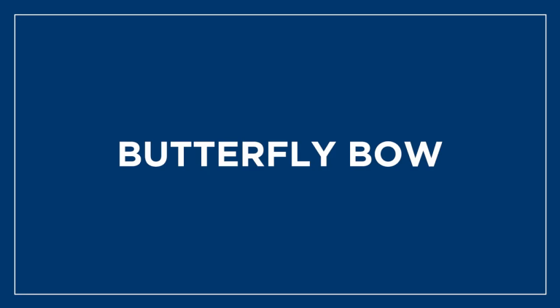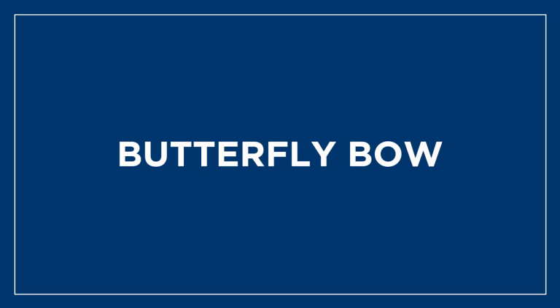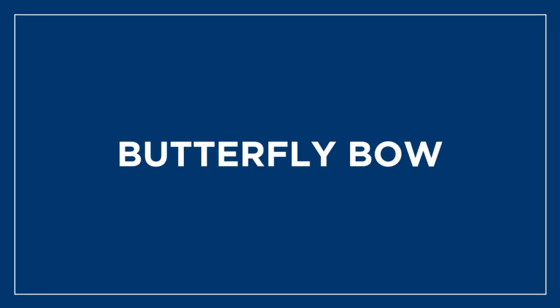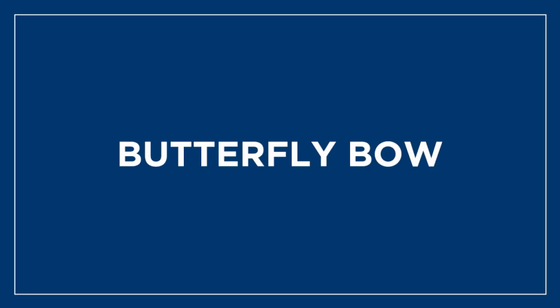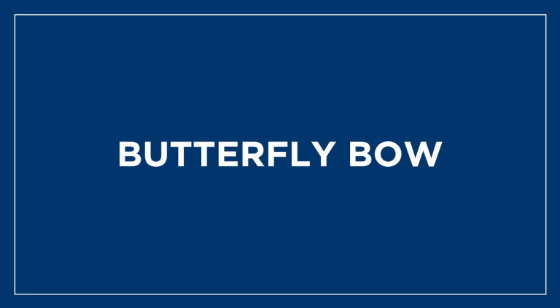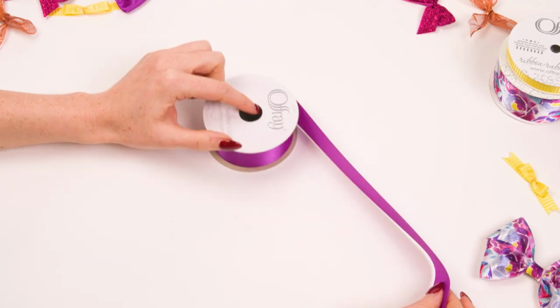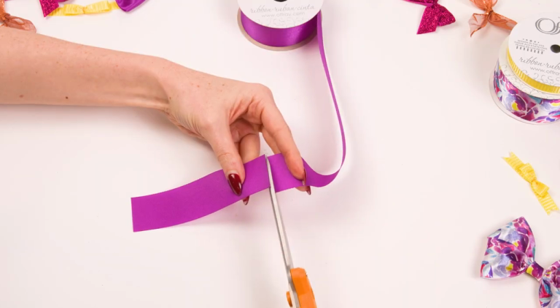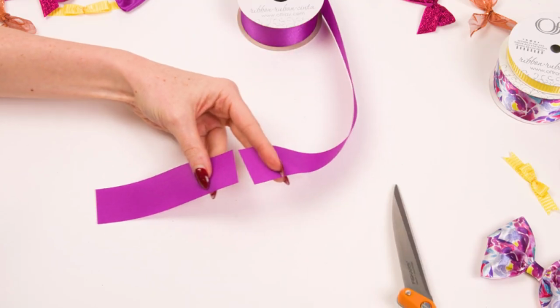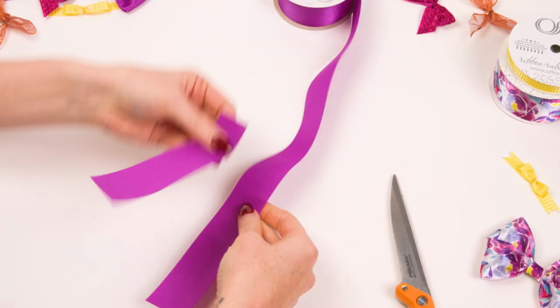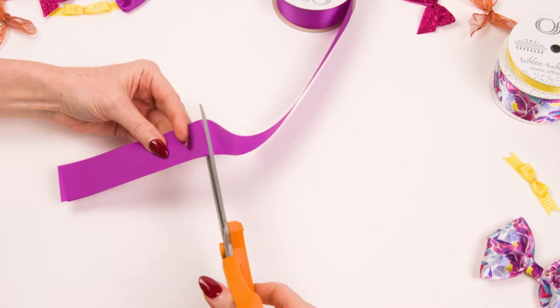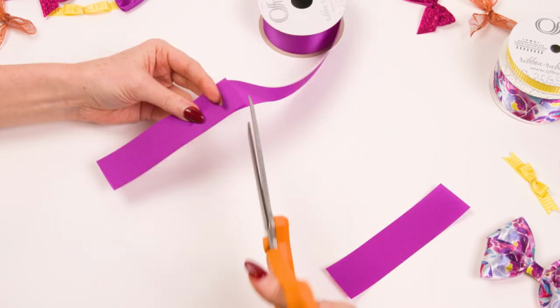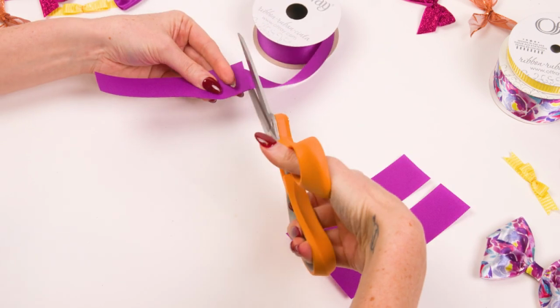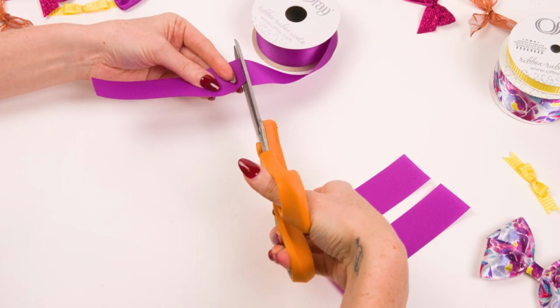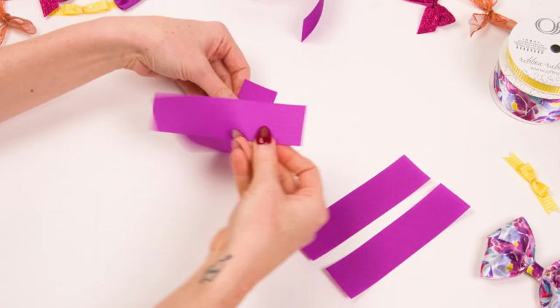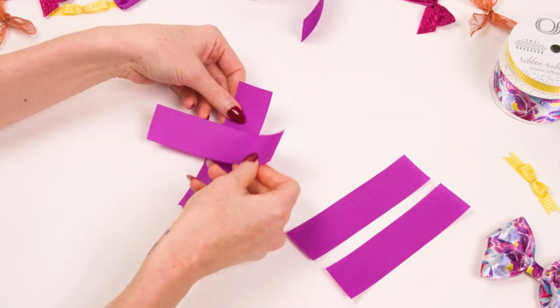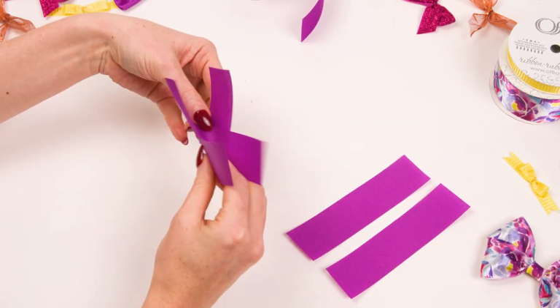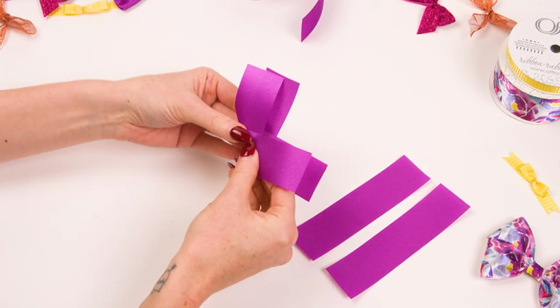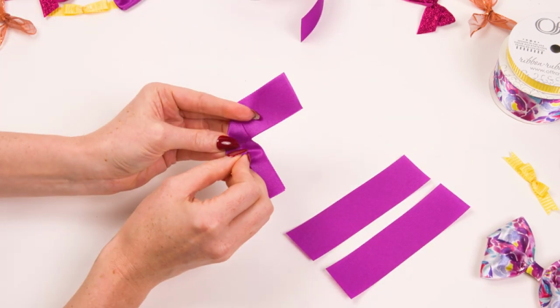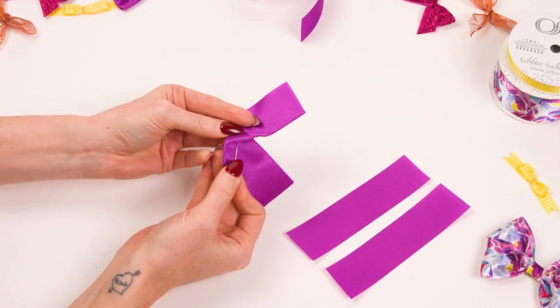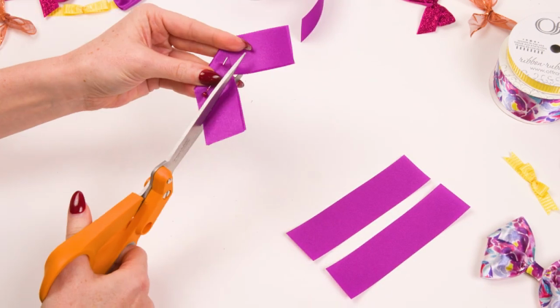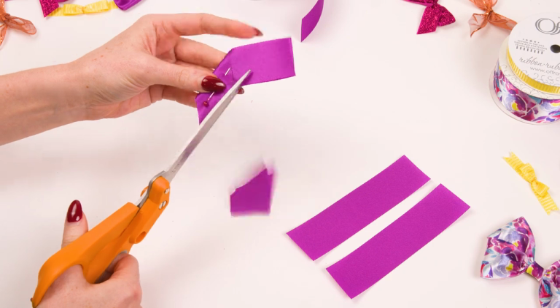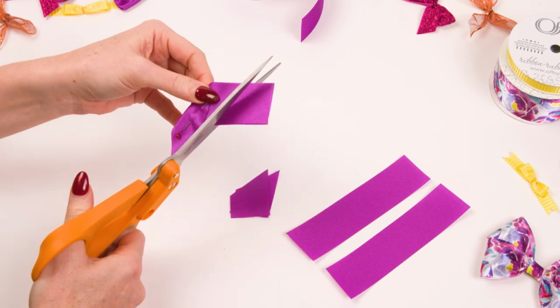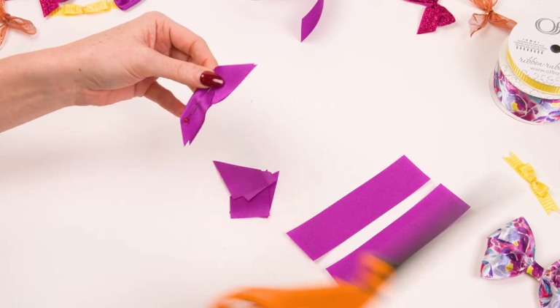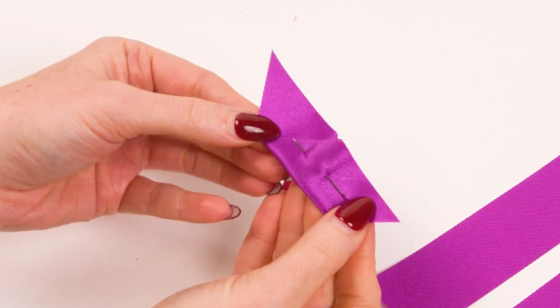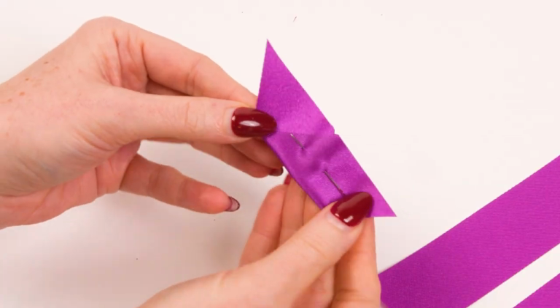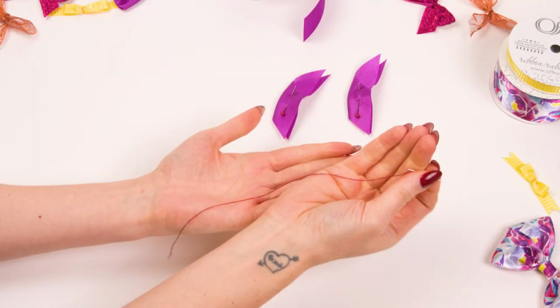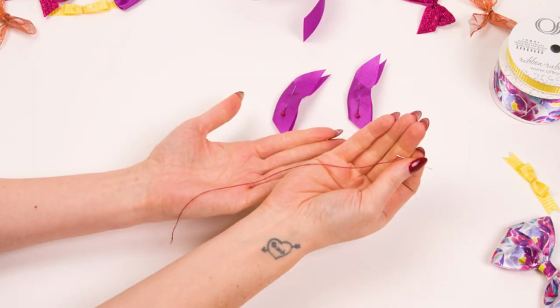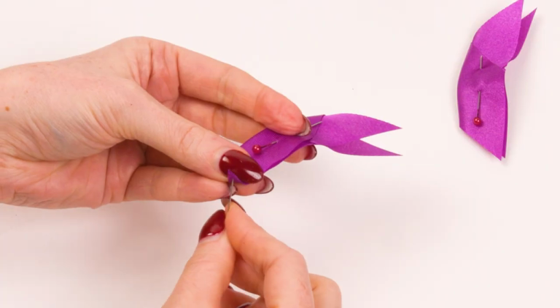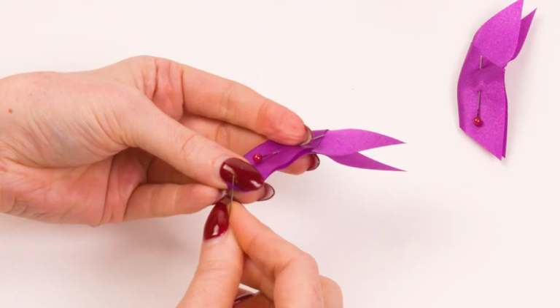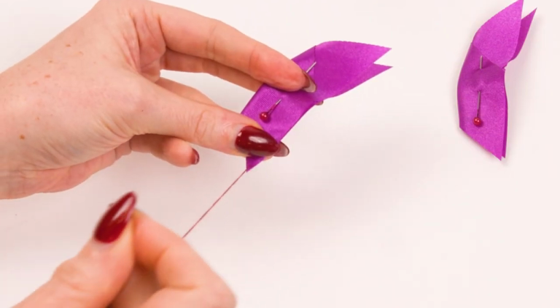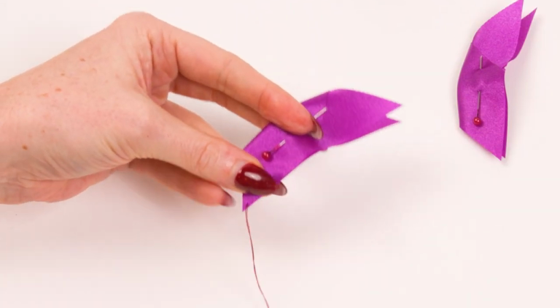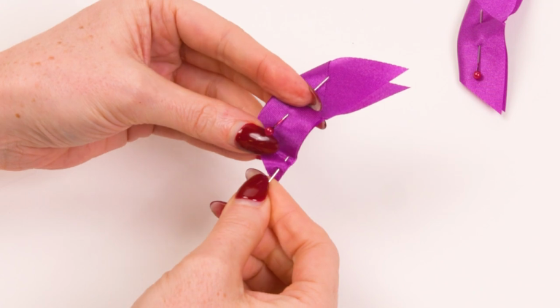Next is a butterfly bow. Cut four equal lengths of ribbon. Lay two pieces in an X shape and fold in half. Pin at the base and trim away the excess. Now we're going to use a basting stitch to gather the end and tie off.